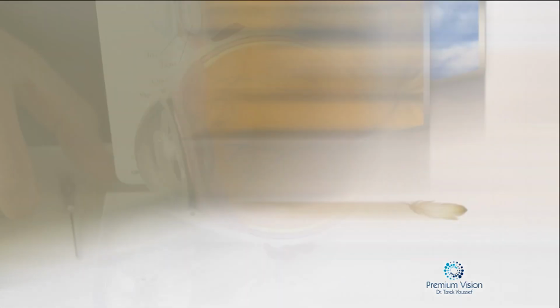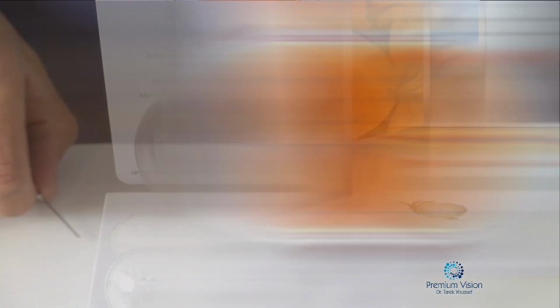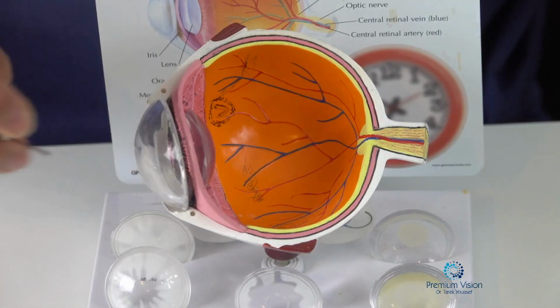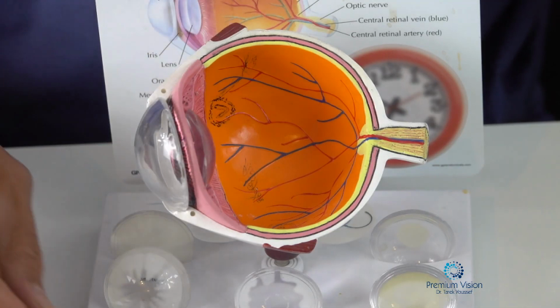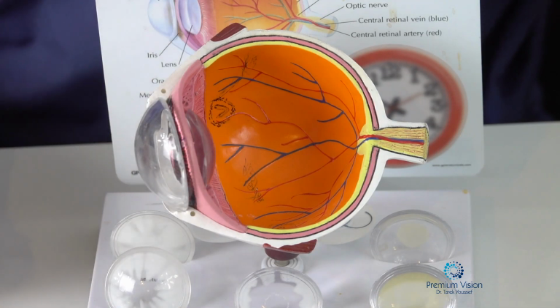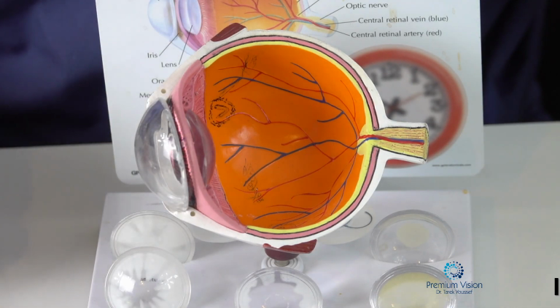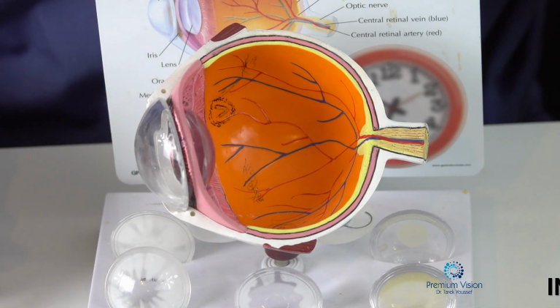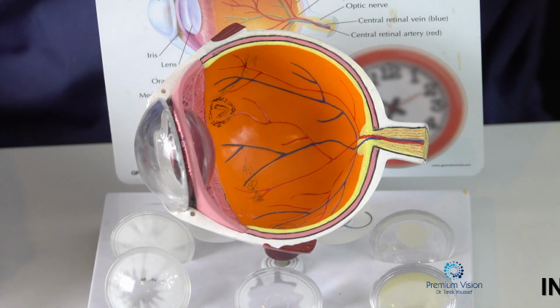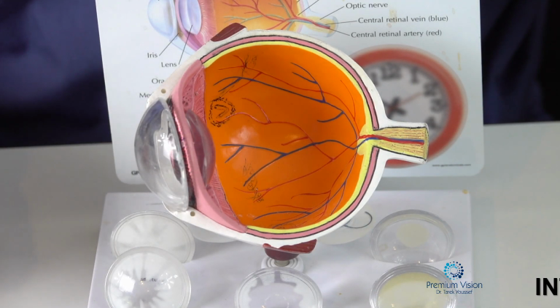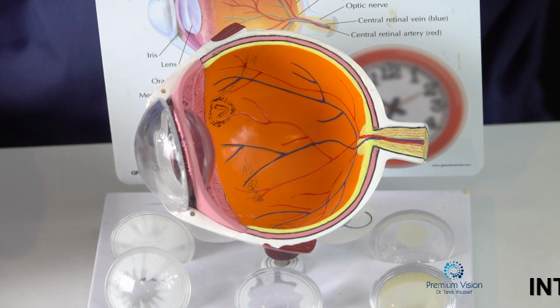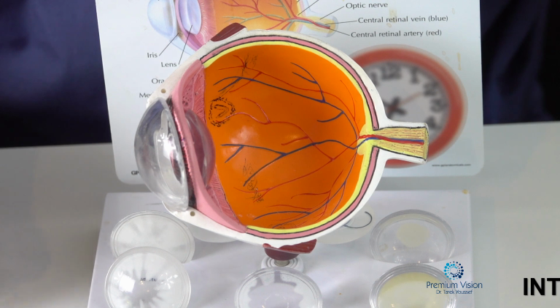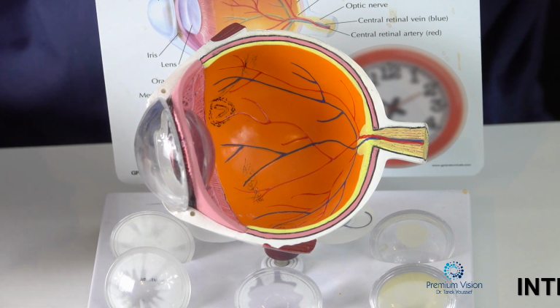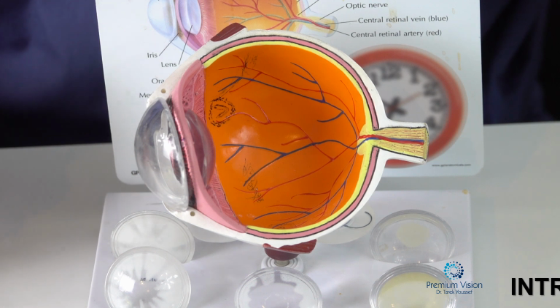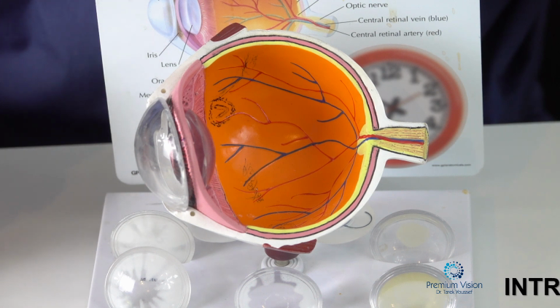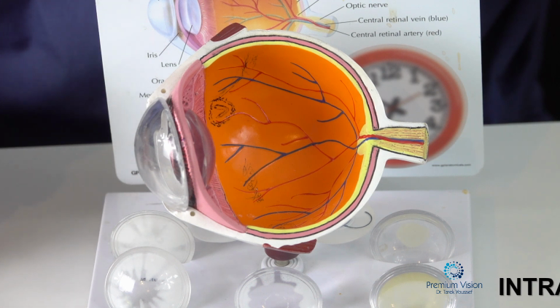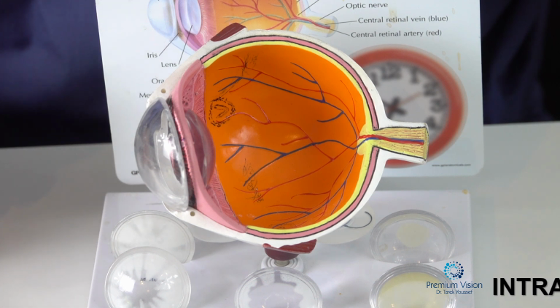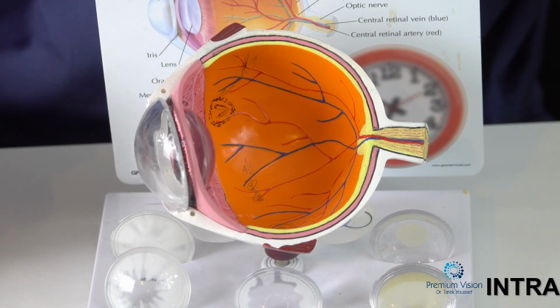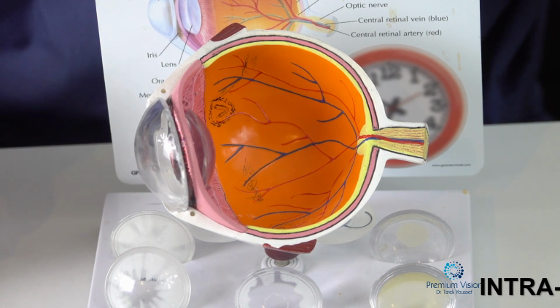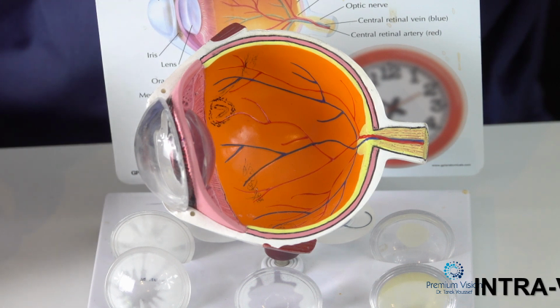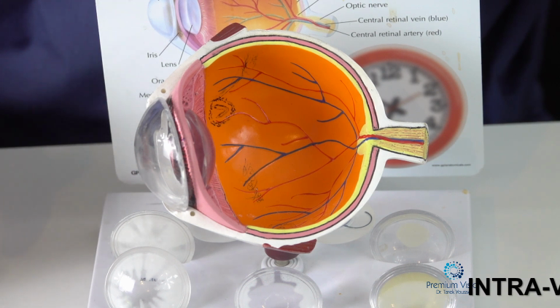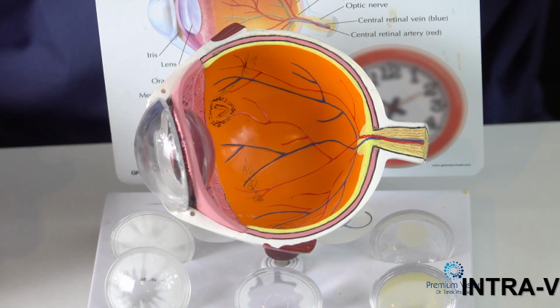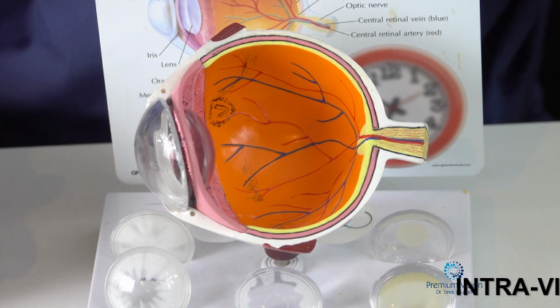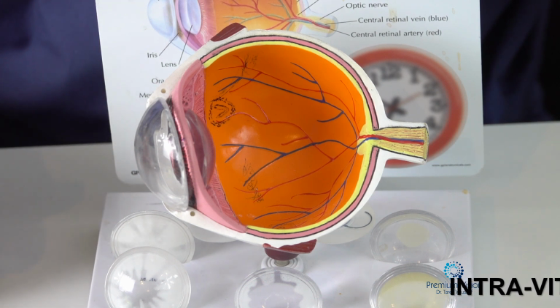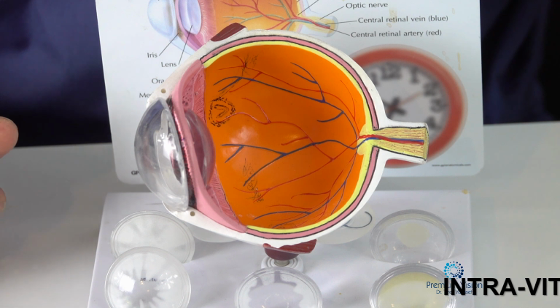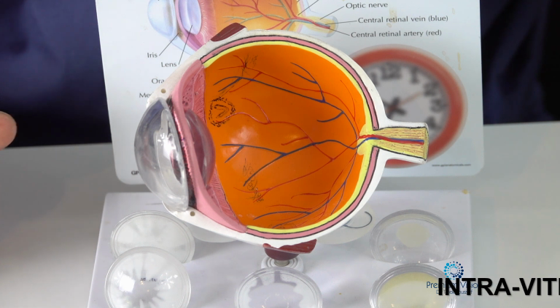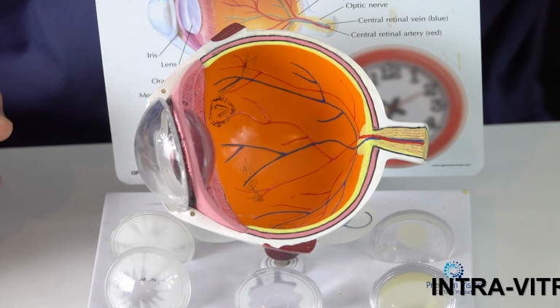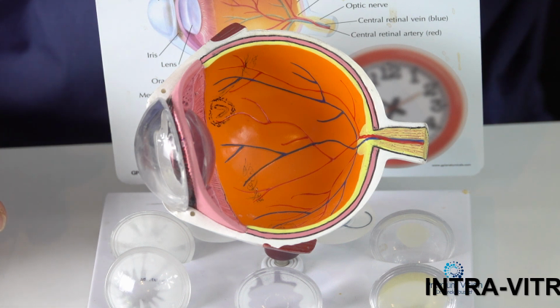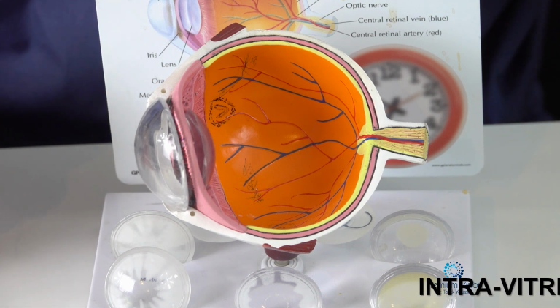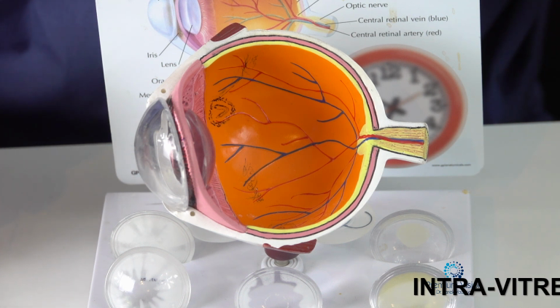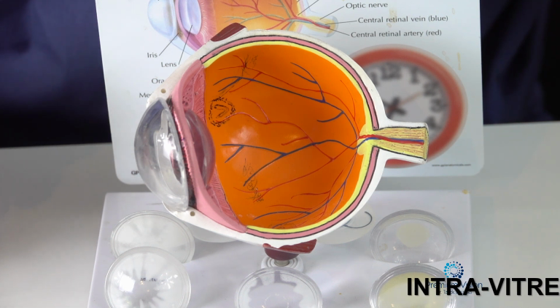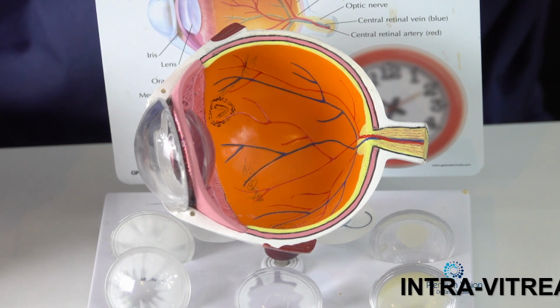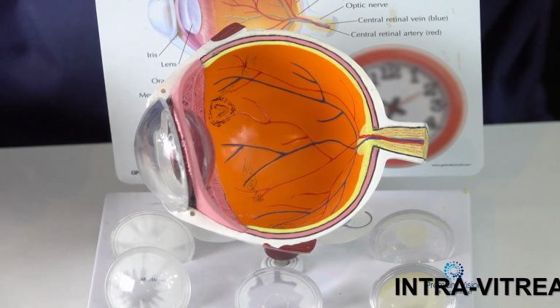Hi, I'm Dr. Youssef. I'm going to show you how we do intravitreal injections, or injections of medication into the vitreous cavity, to treat retinal vascular diseases.